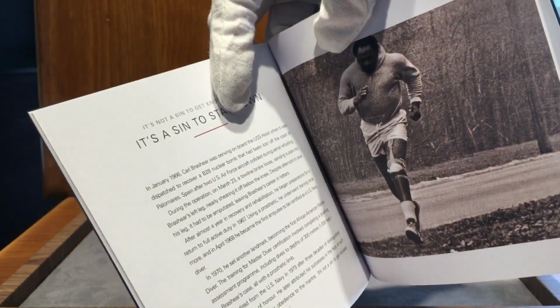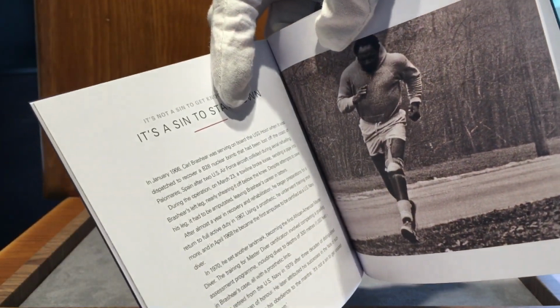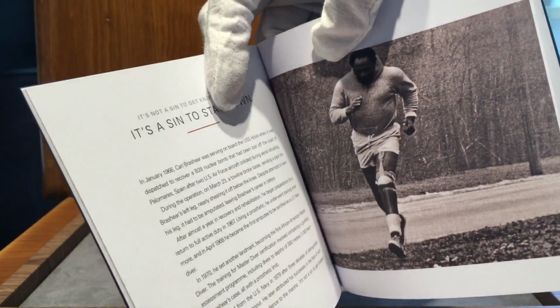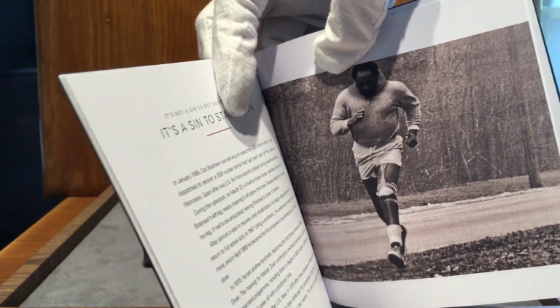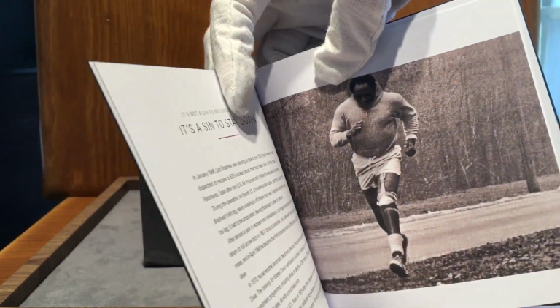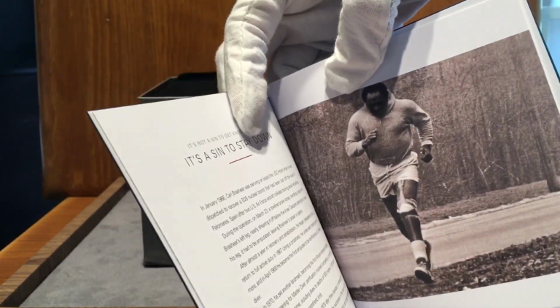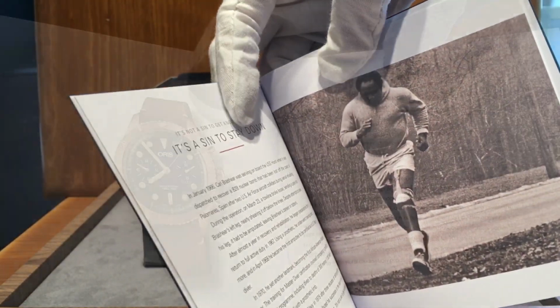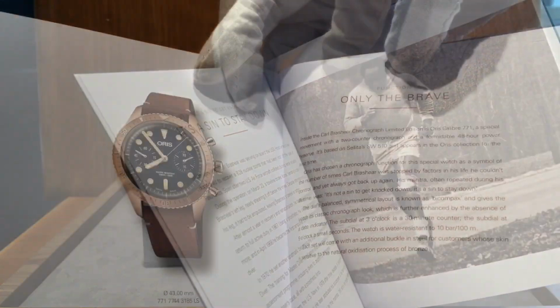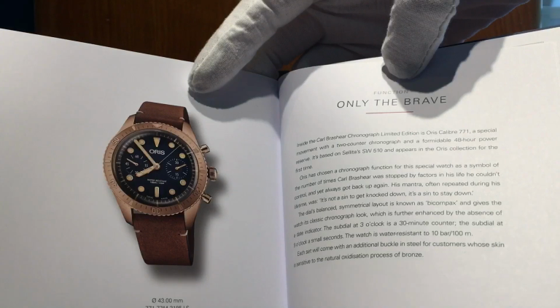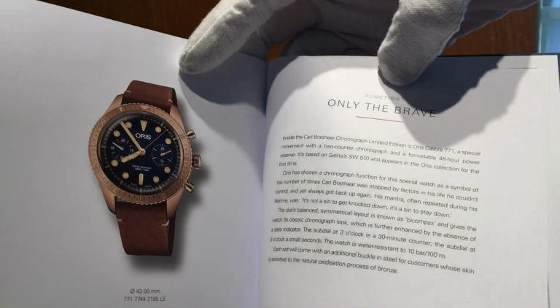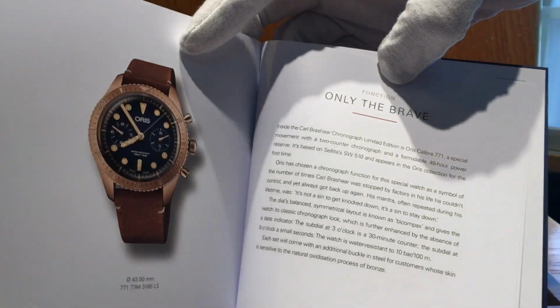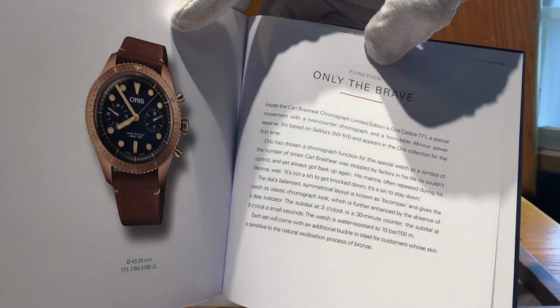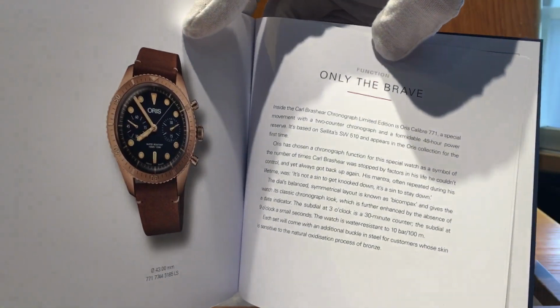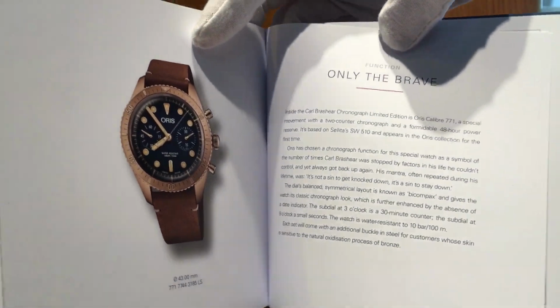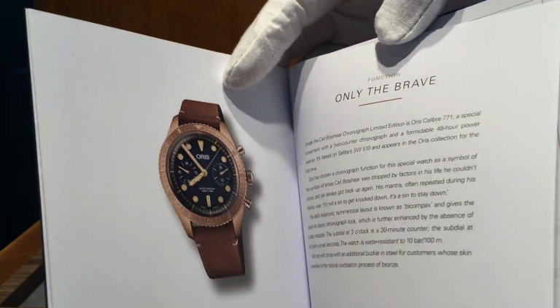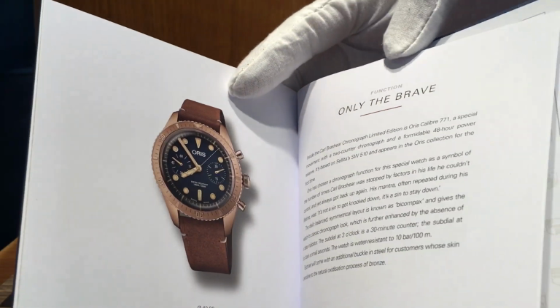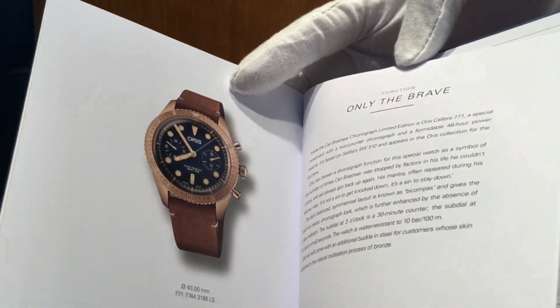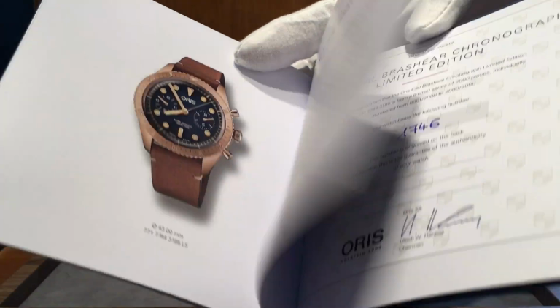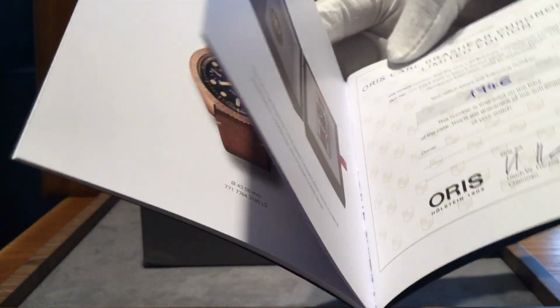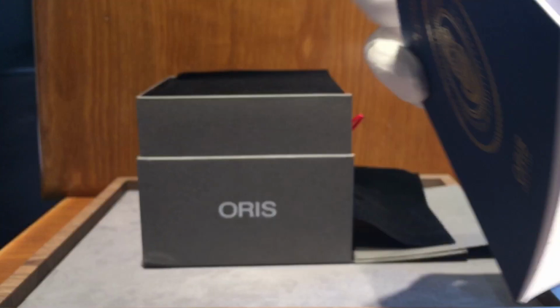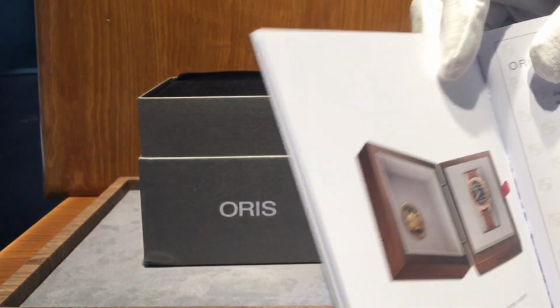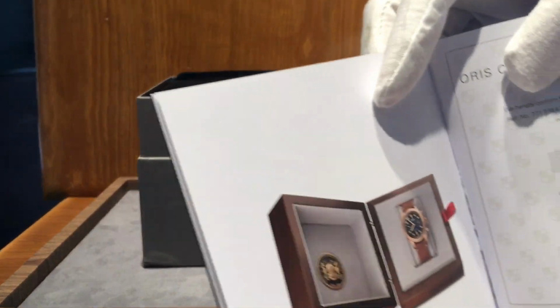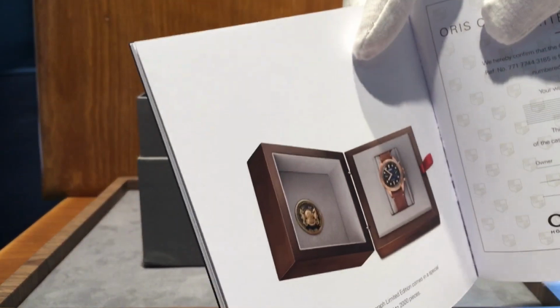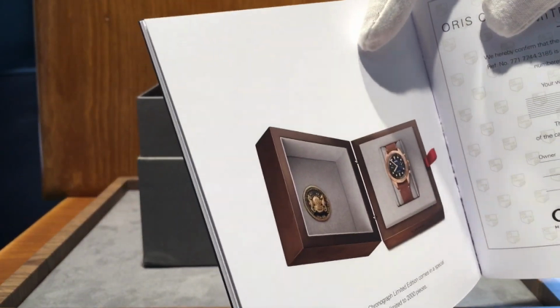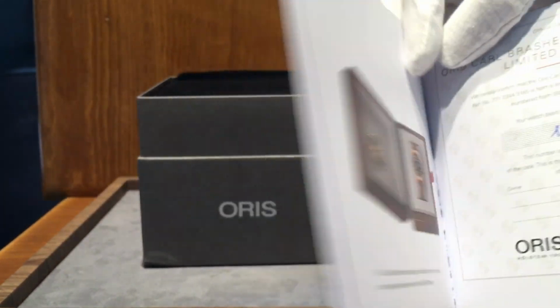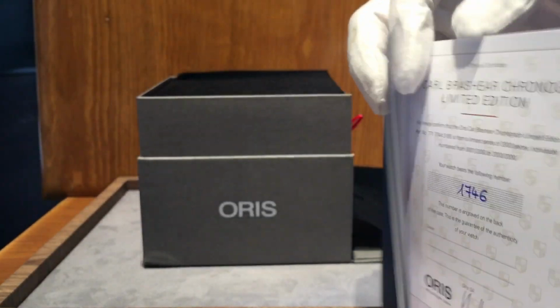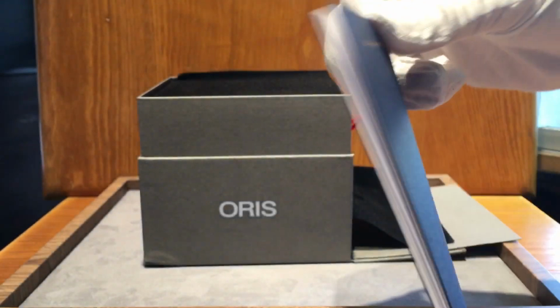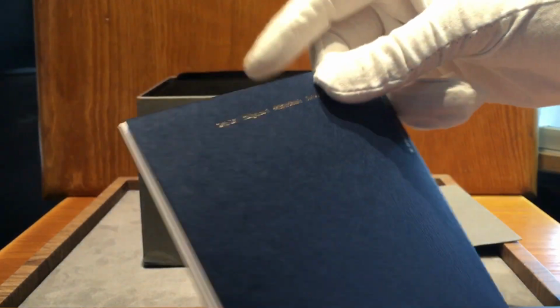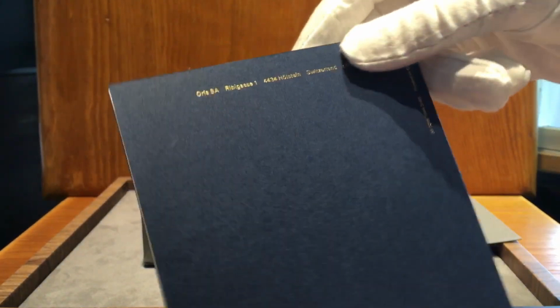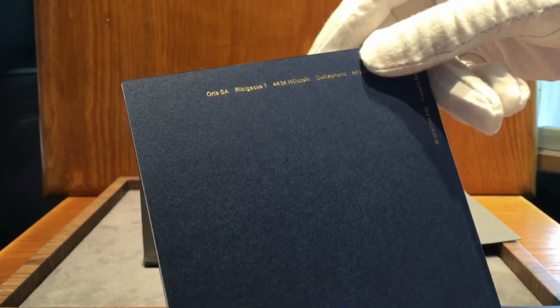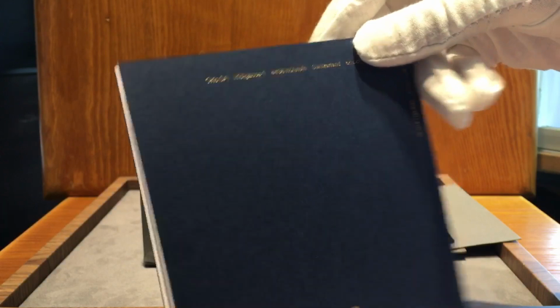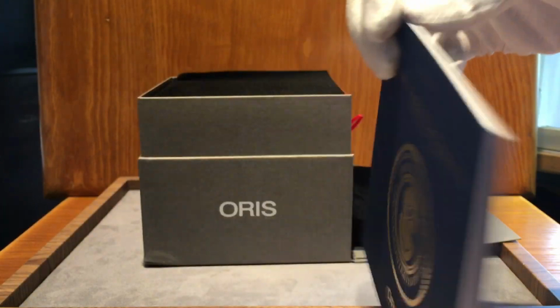The booklet of course talks about the man himself, Karl Brashear. He's so cool they made a movie about him called Men of Honor. He's got a real inspirational story — I'll get into it as we look at the watch, but let's keep going with this unboxing.